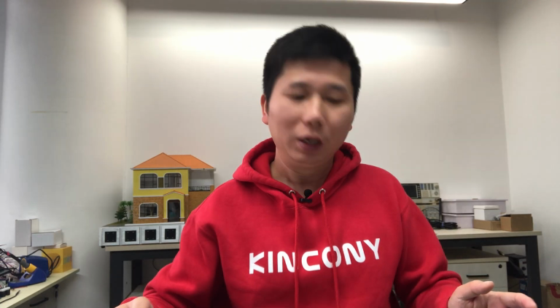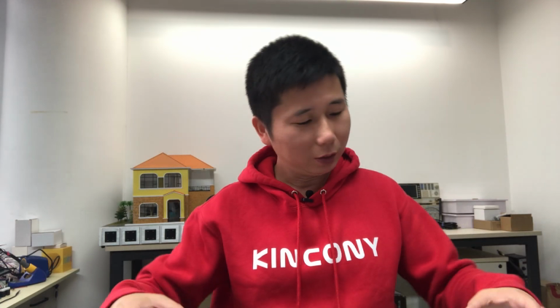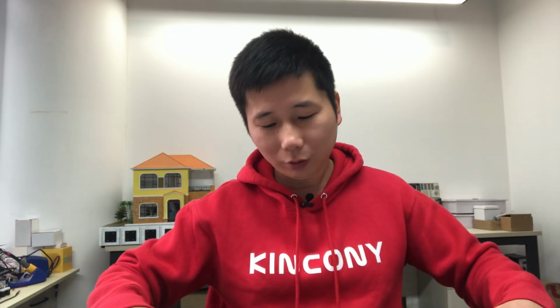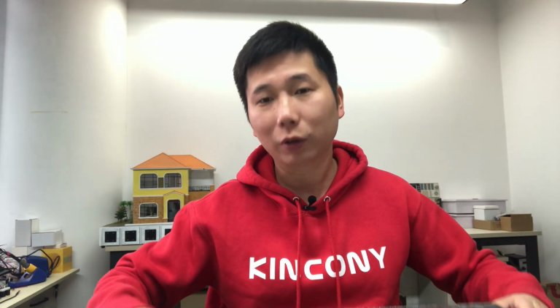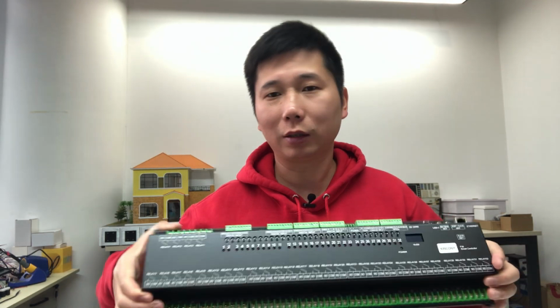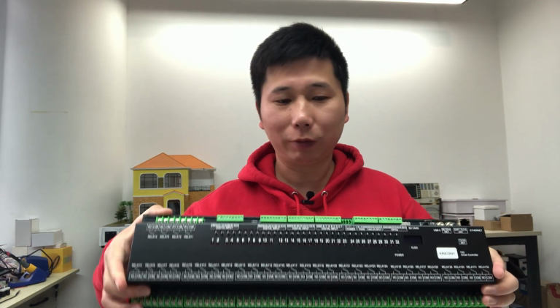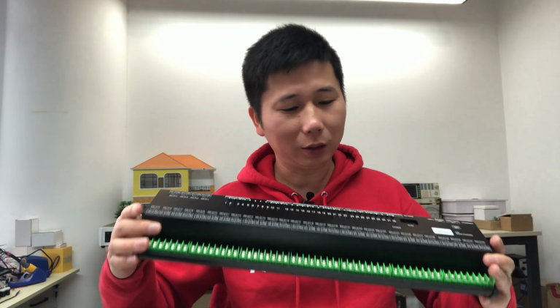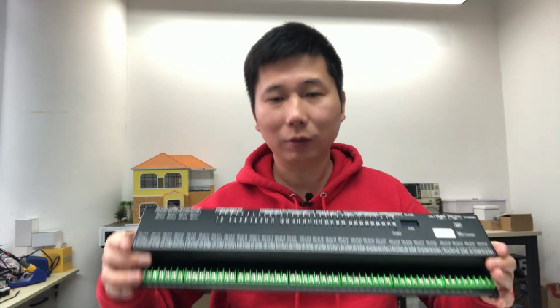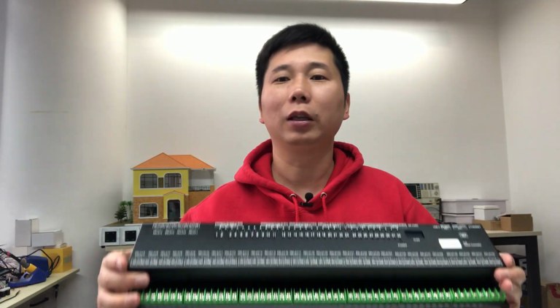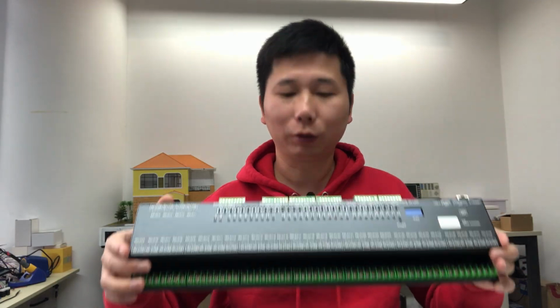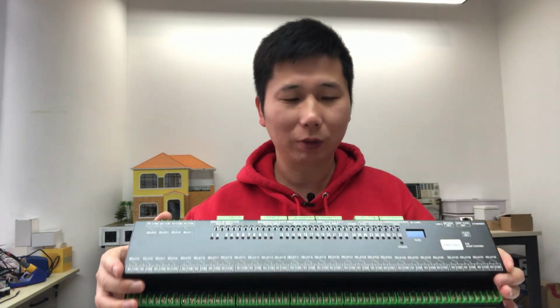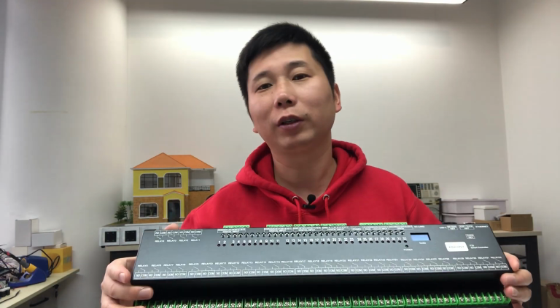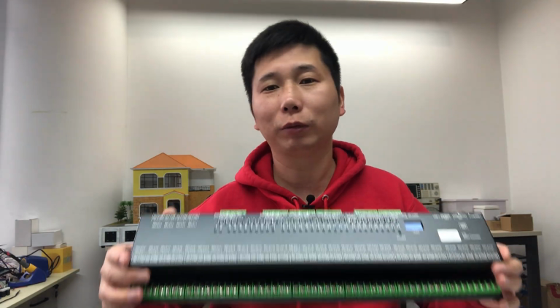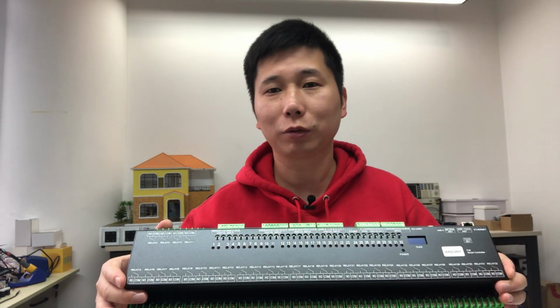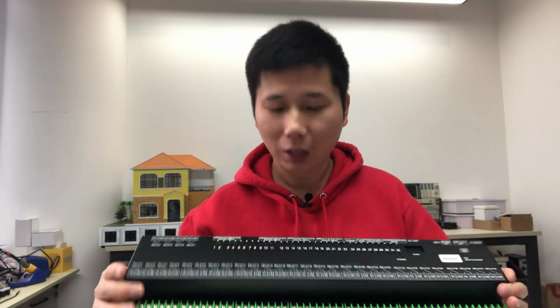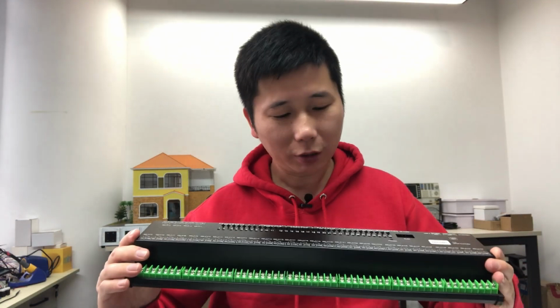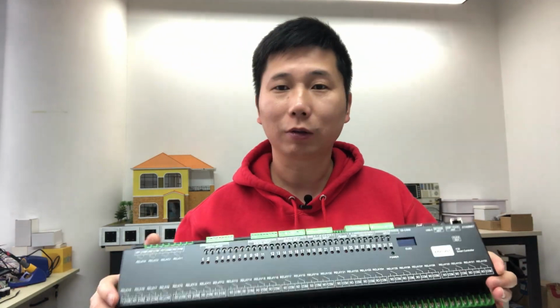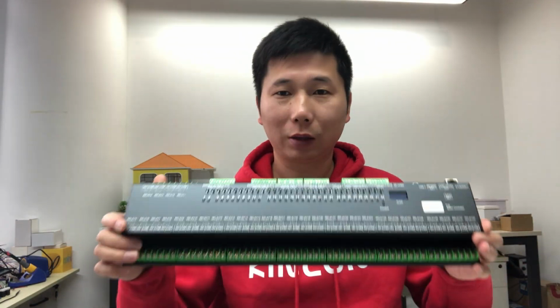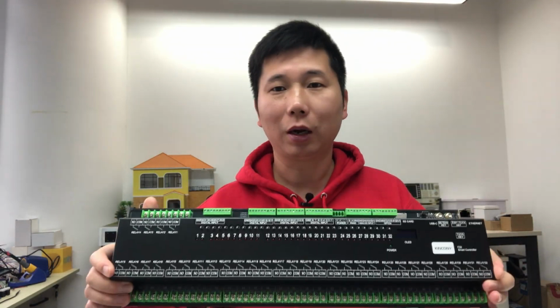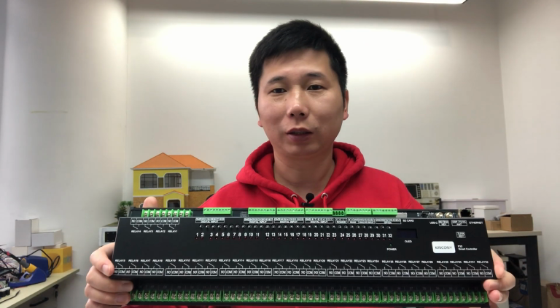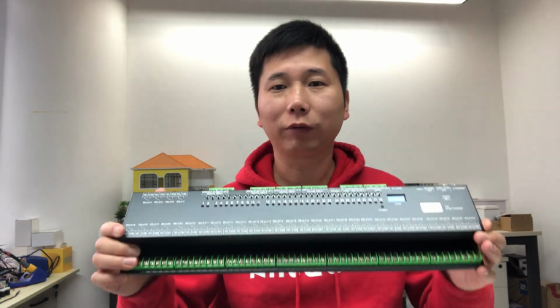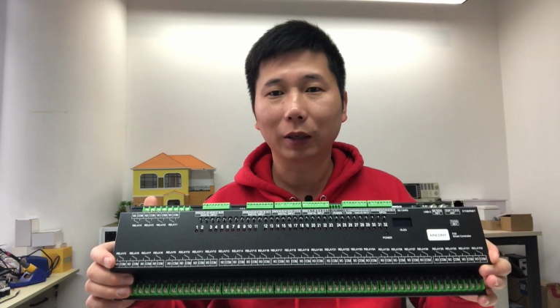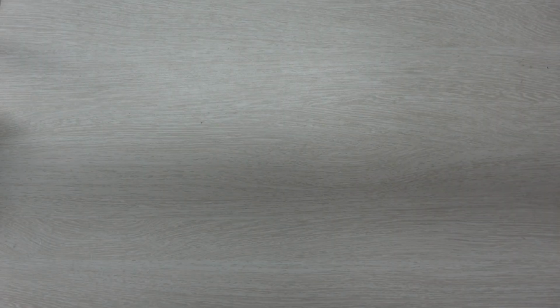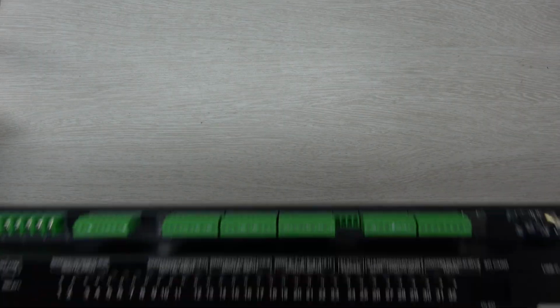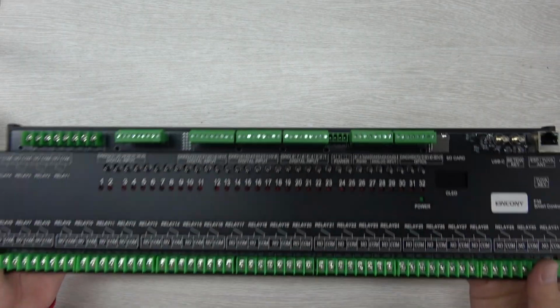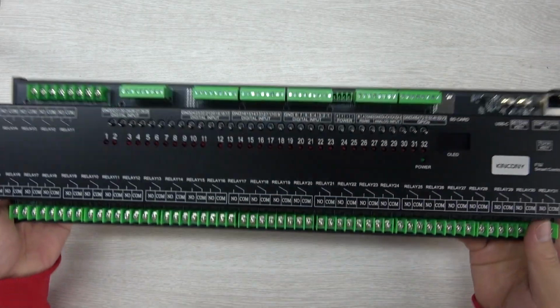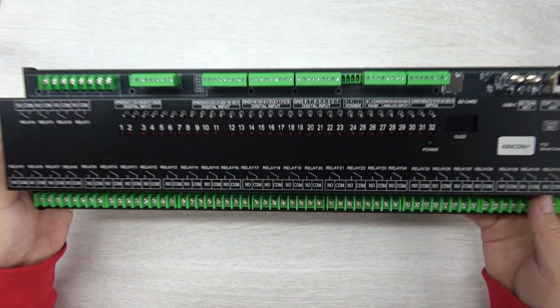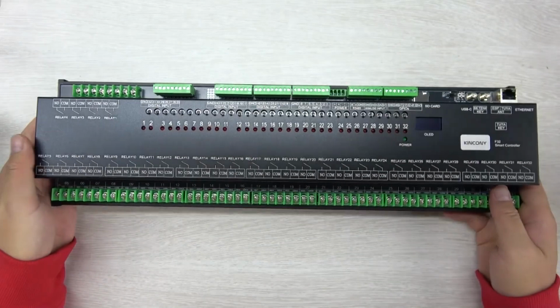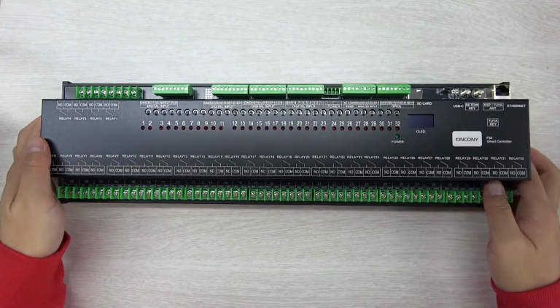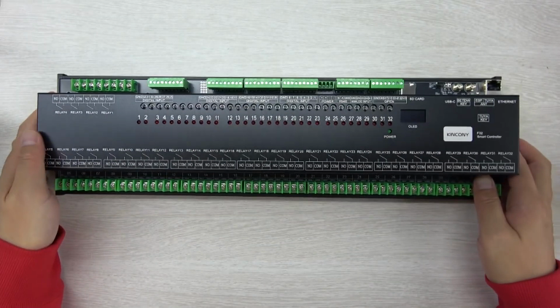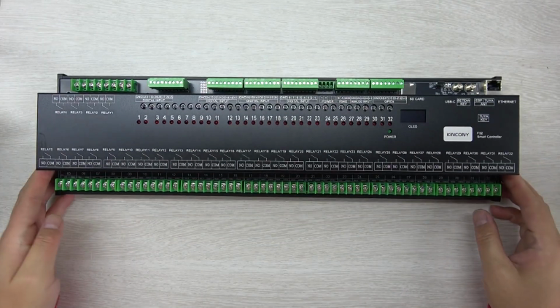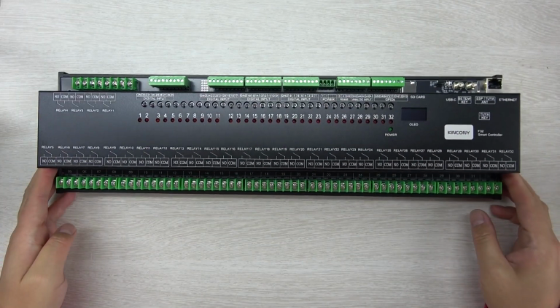So in this video, we will look at the hardware design details and how it works with different software solutions. Let's look at the hardware details firstly. This is the Kinkone F32.